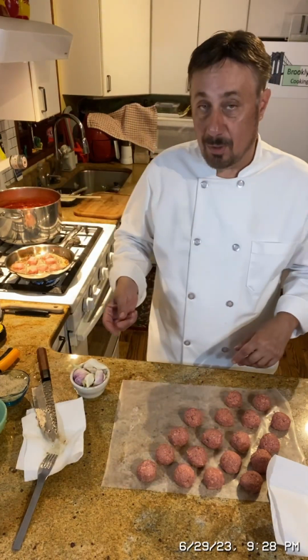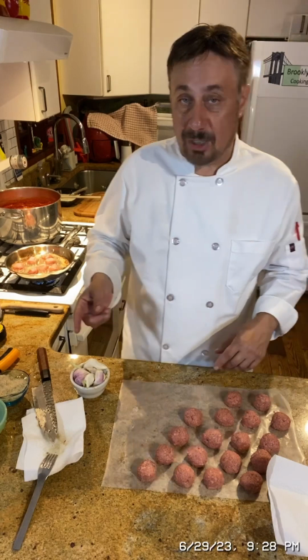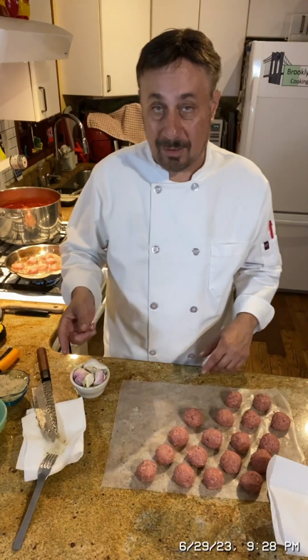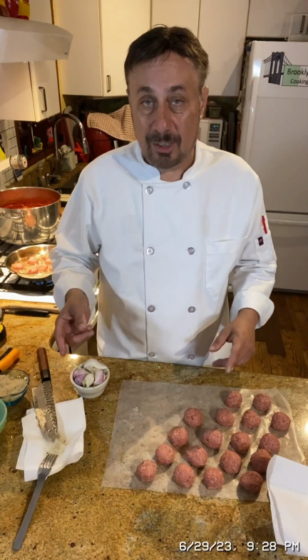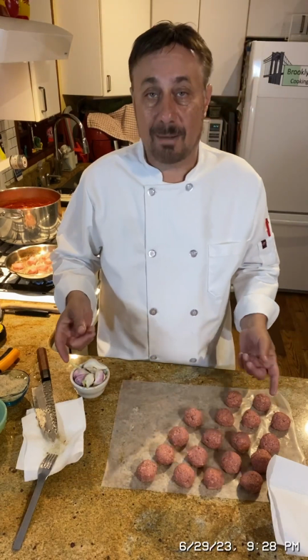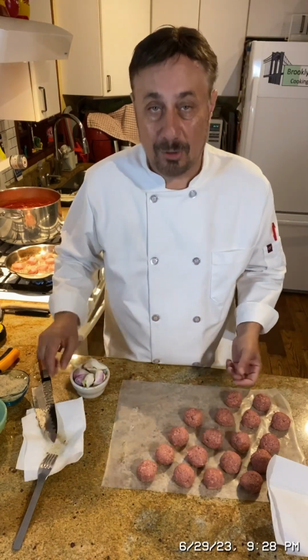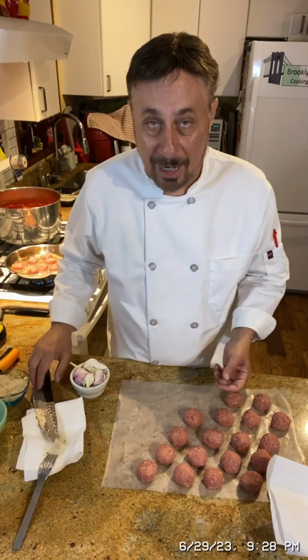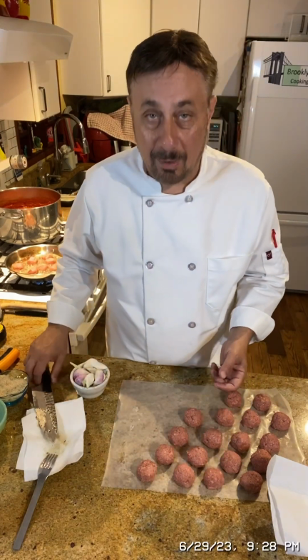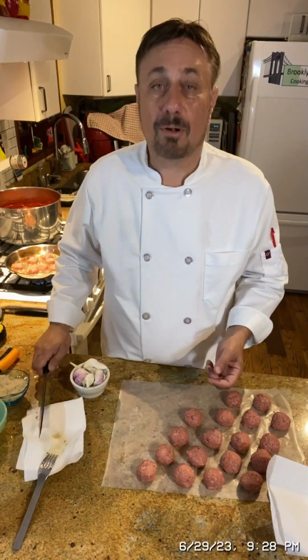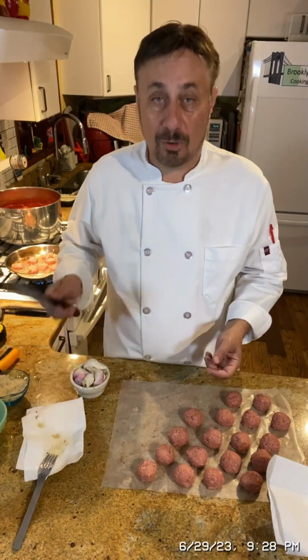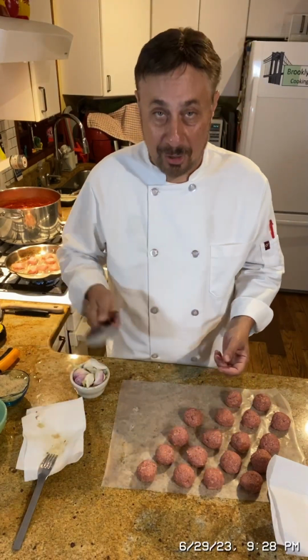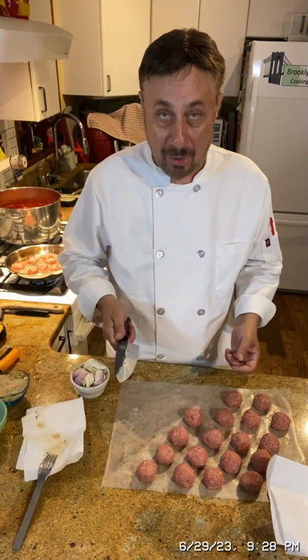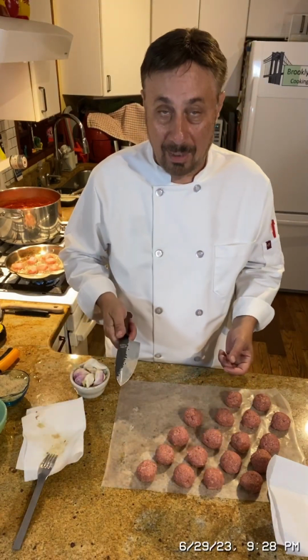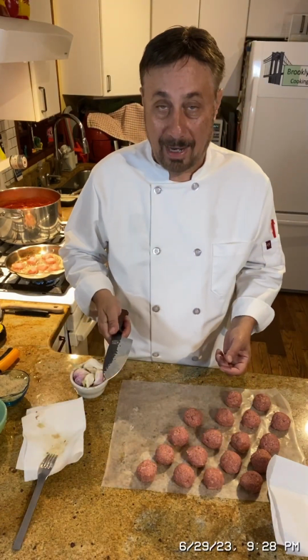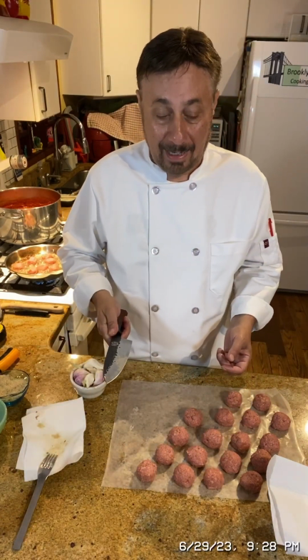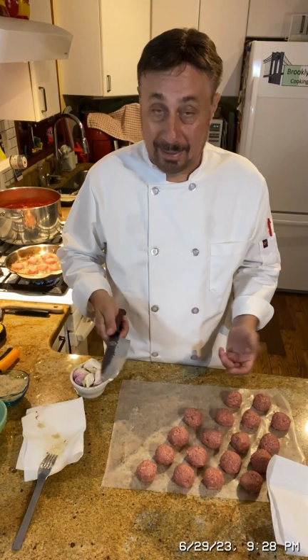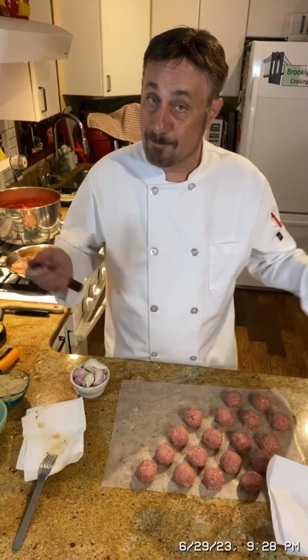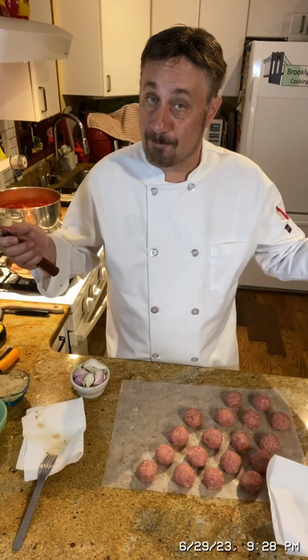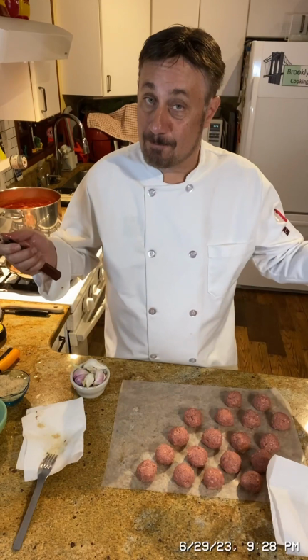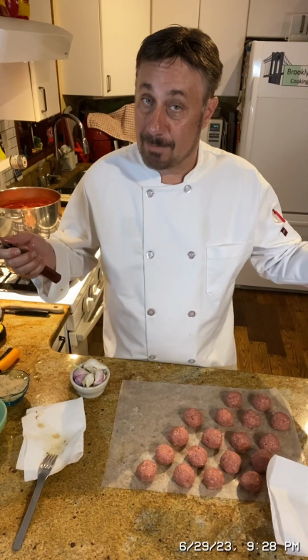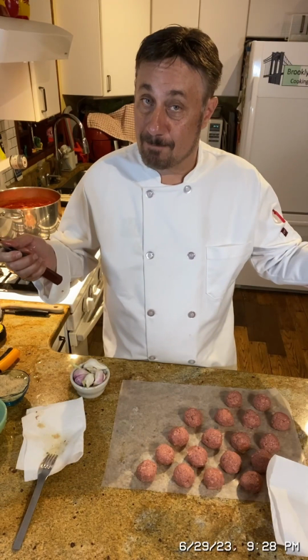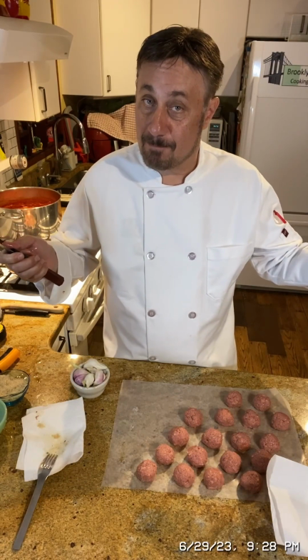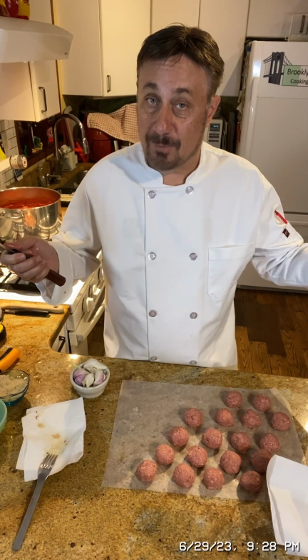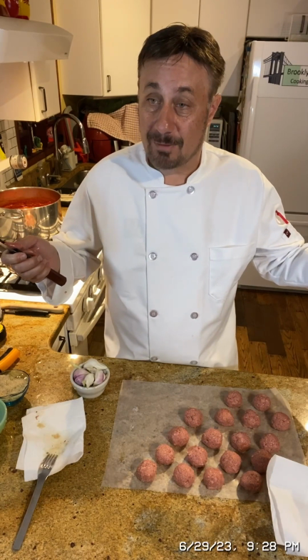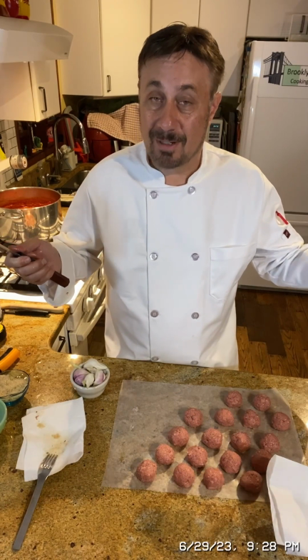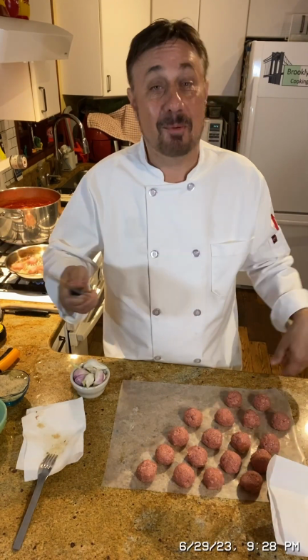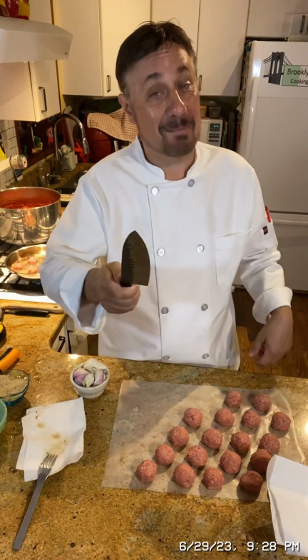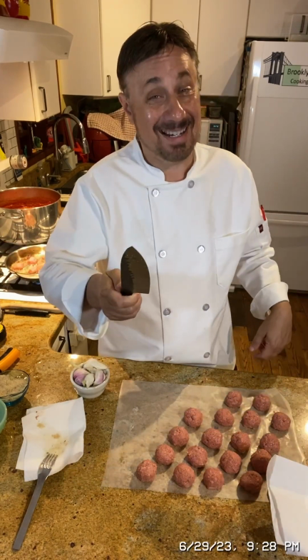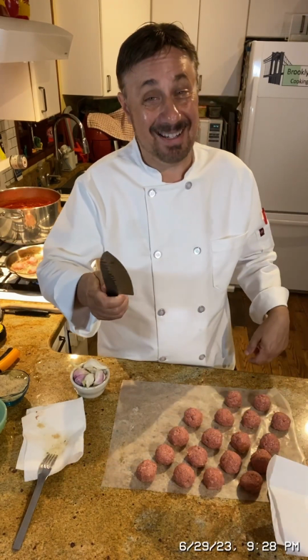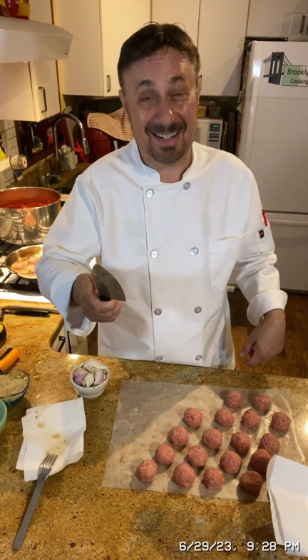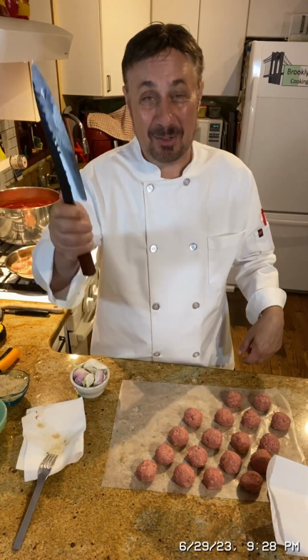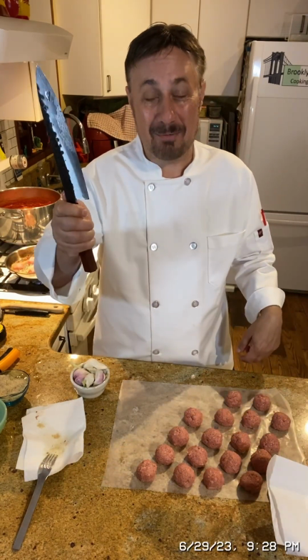If you want to see more of my recipes, check out my YouTube channel Brooklyn Joe's Cooking Show. Bon appétit — so long everybody!